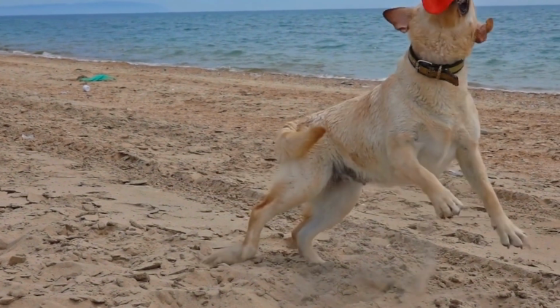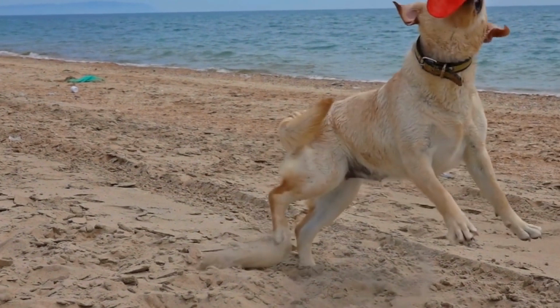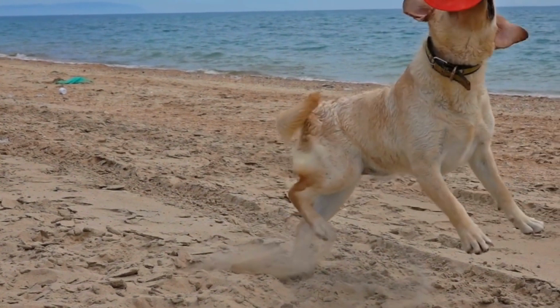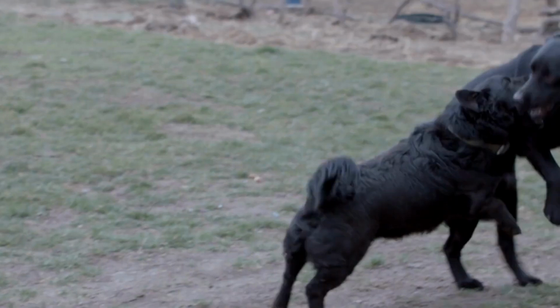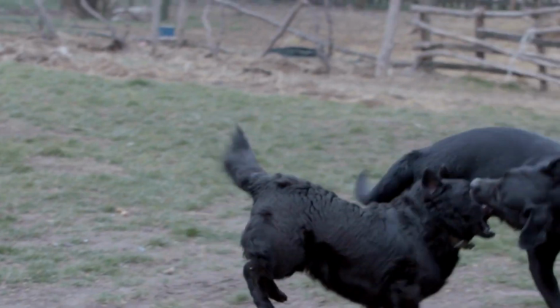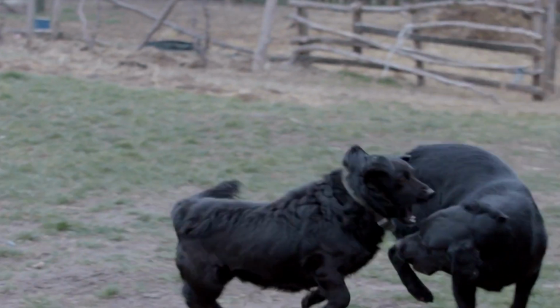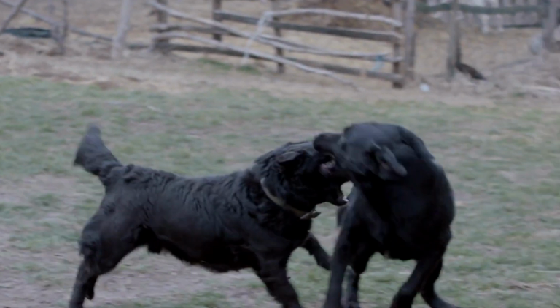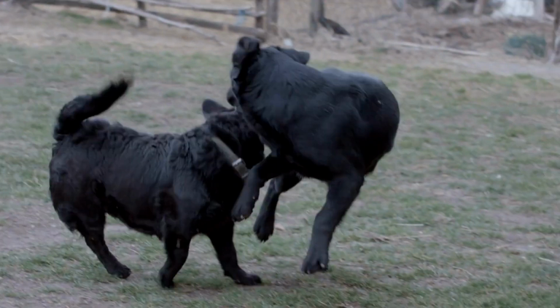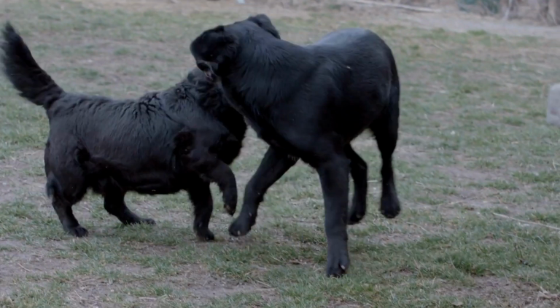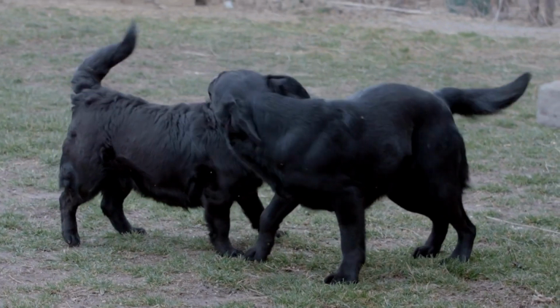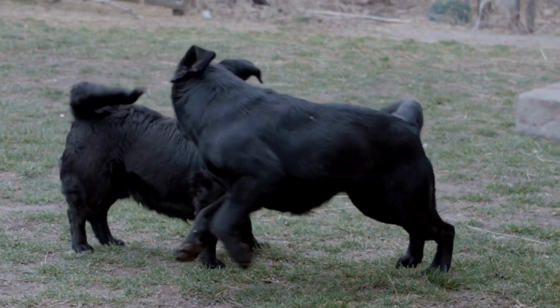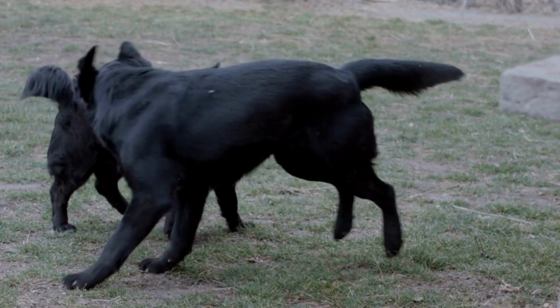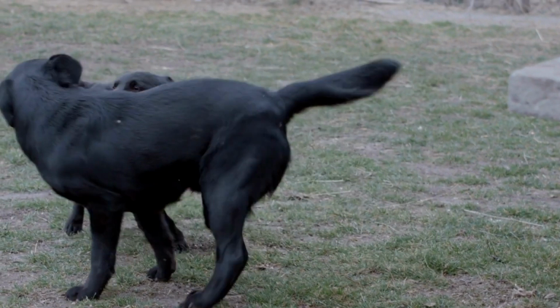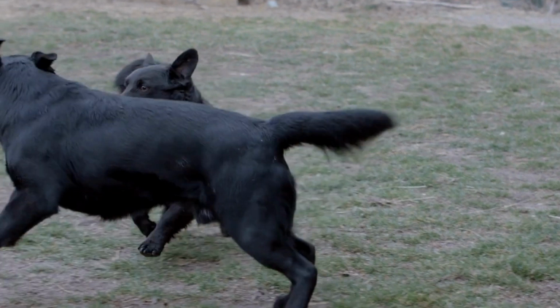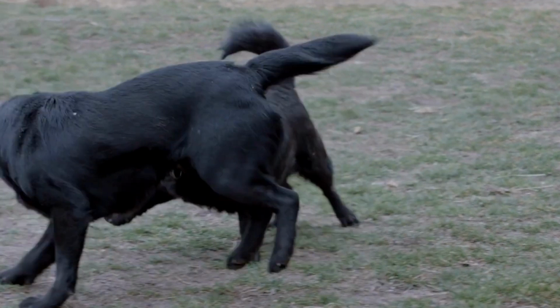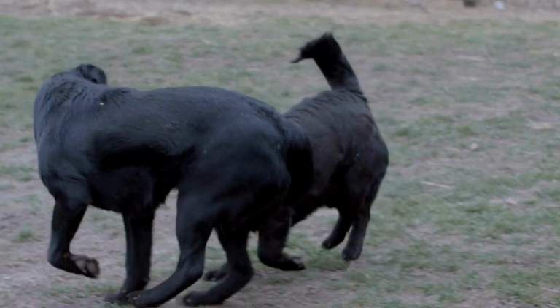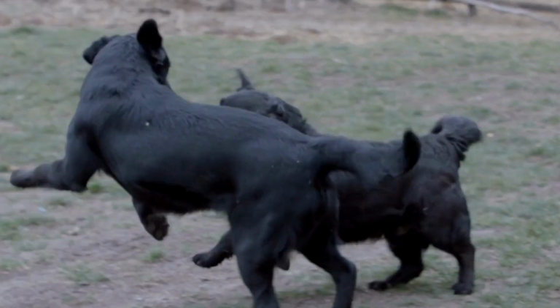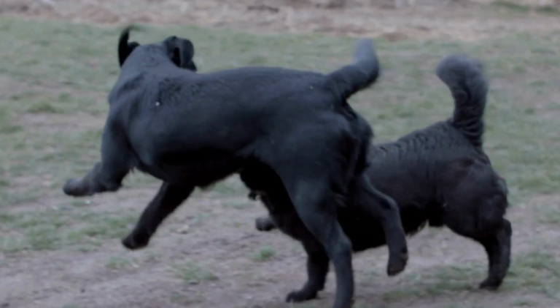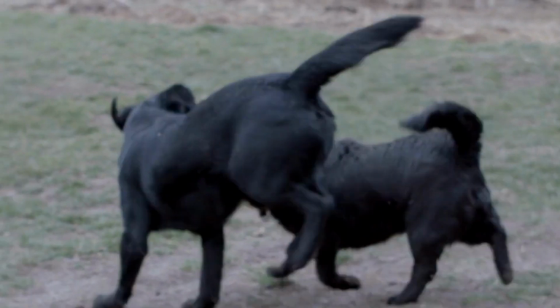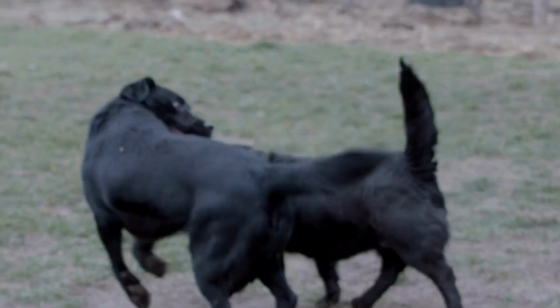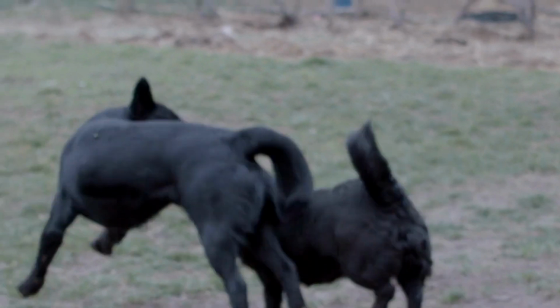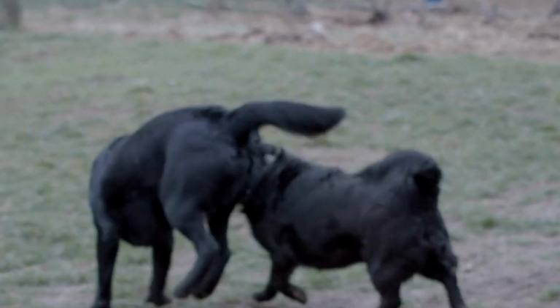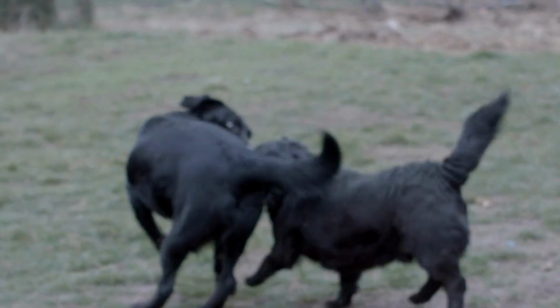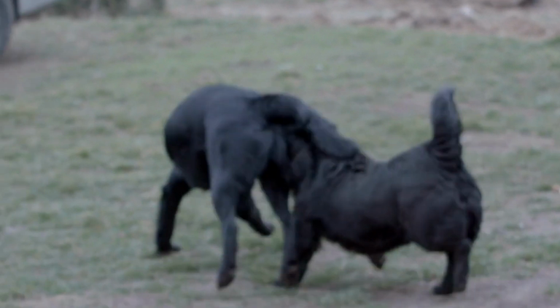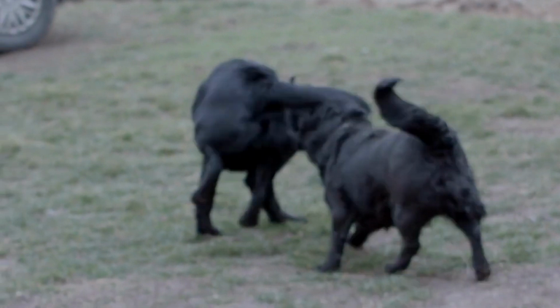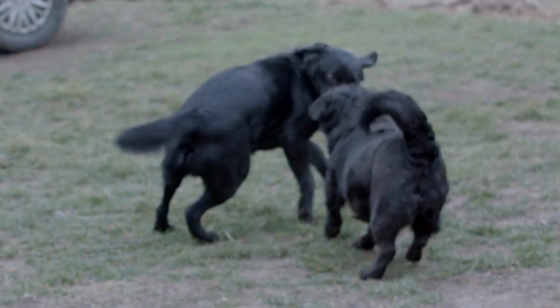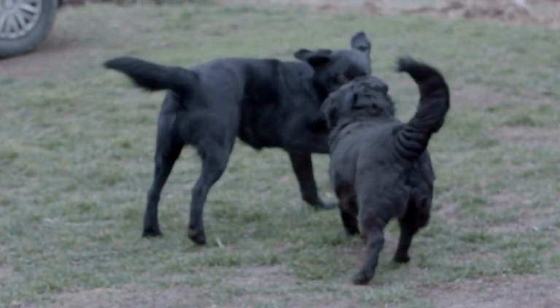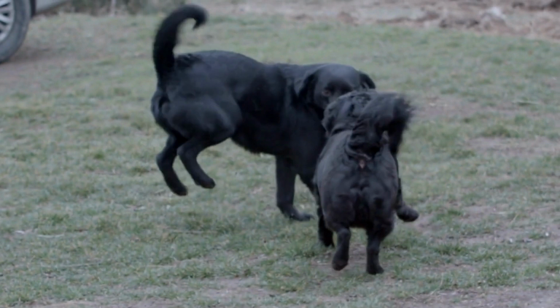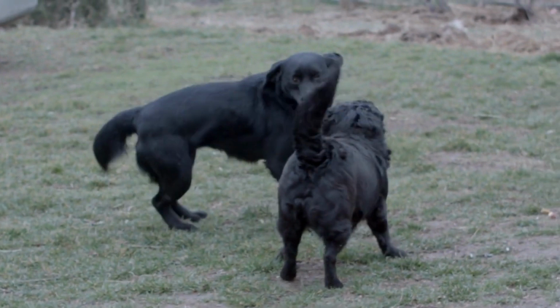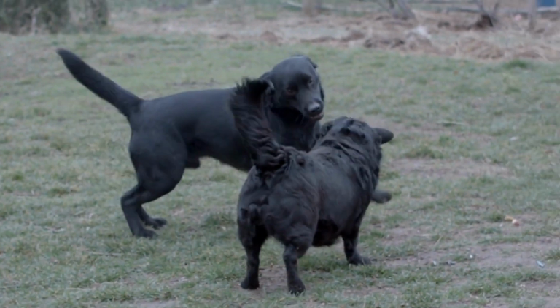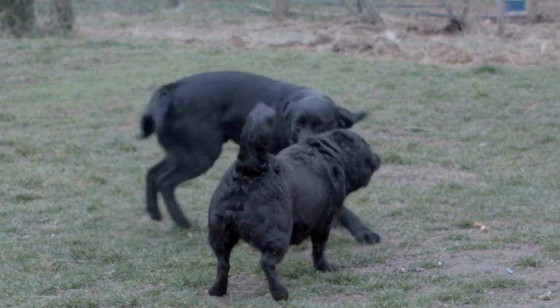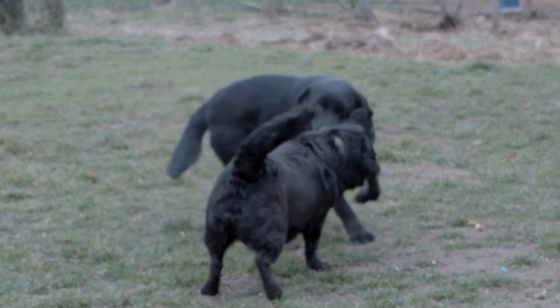In severe cases of joint problems, surgical intervention may be required. Surgical procedures such as hip or elbow replacement or joint stabilization techniques can help alleviate pain and improve mobility in affected Labradors.